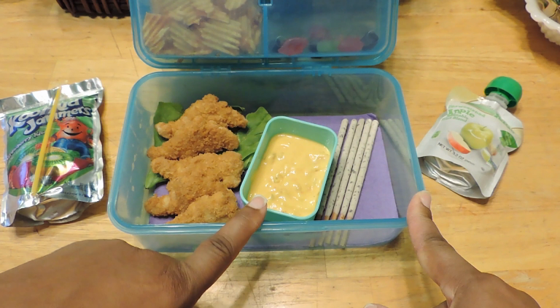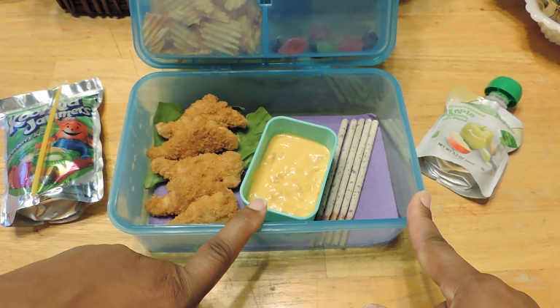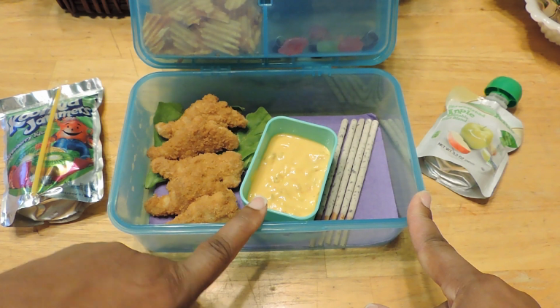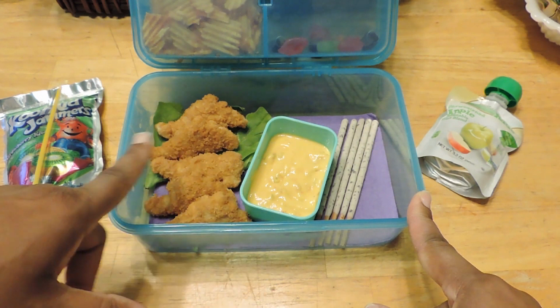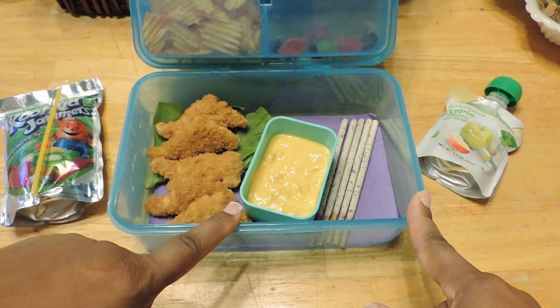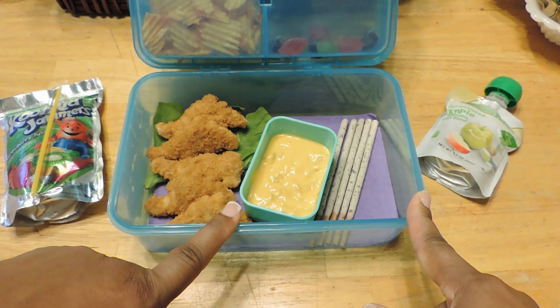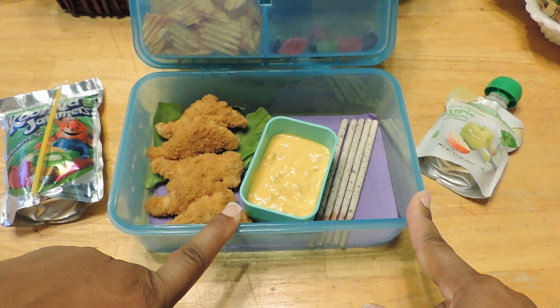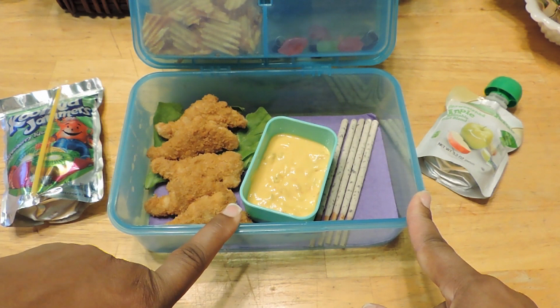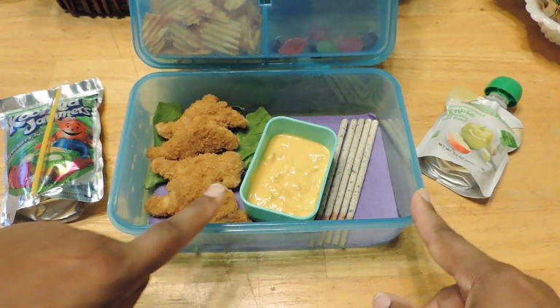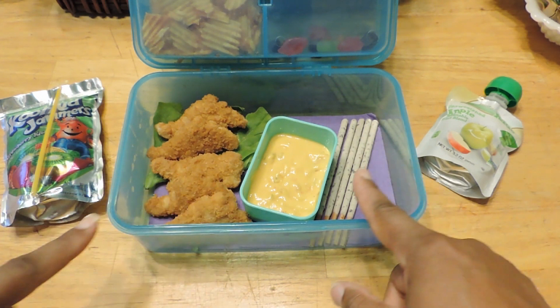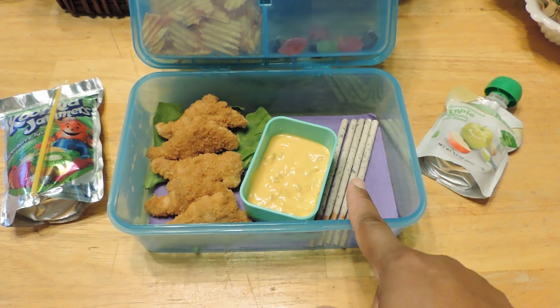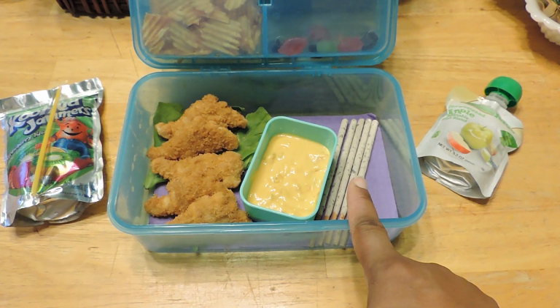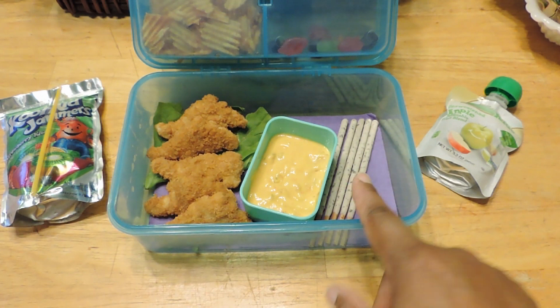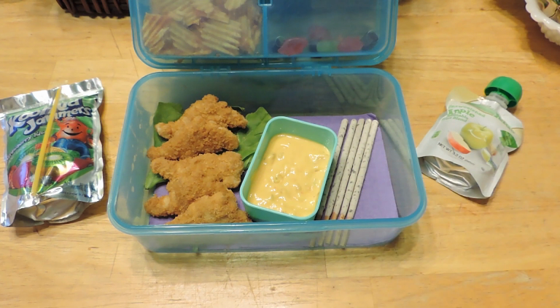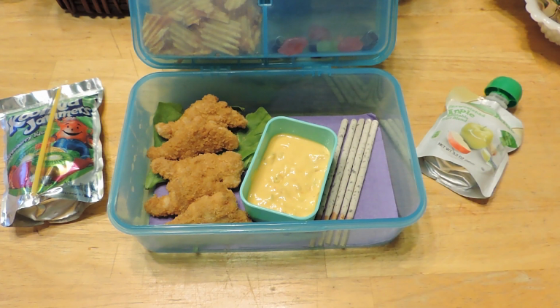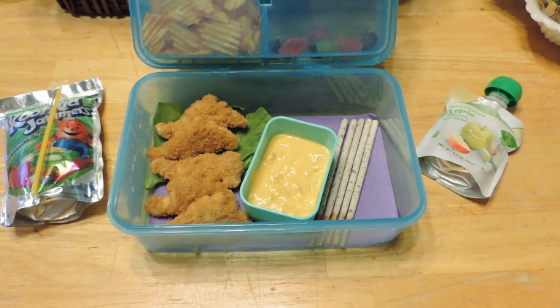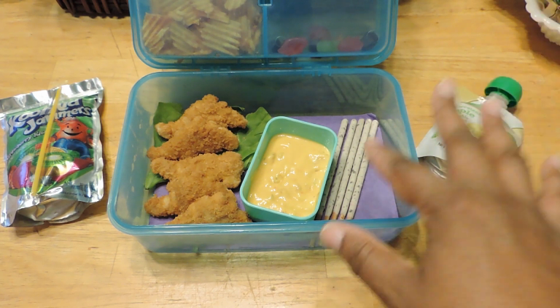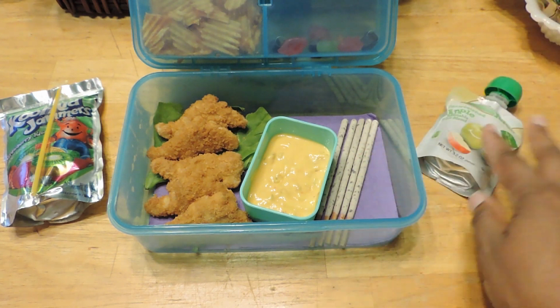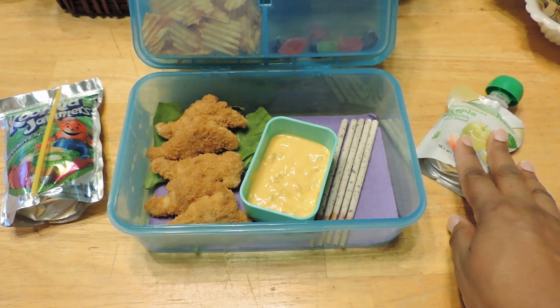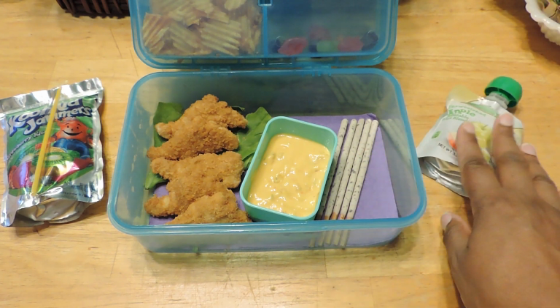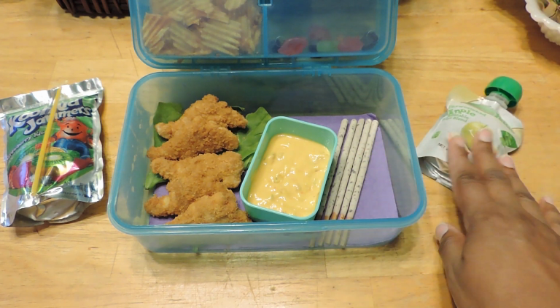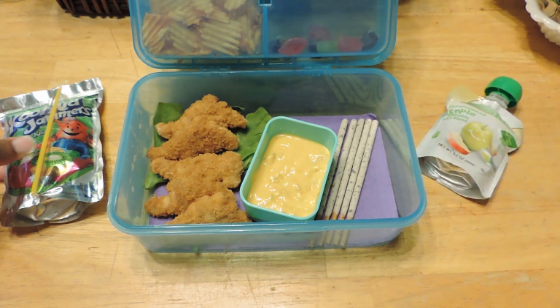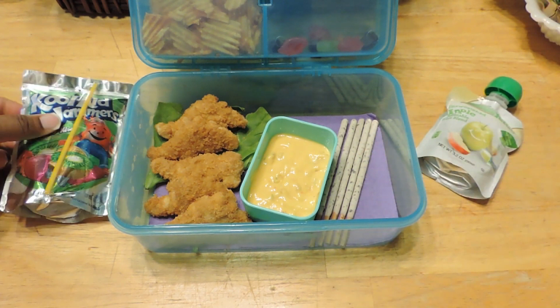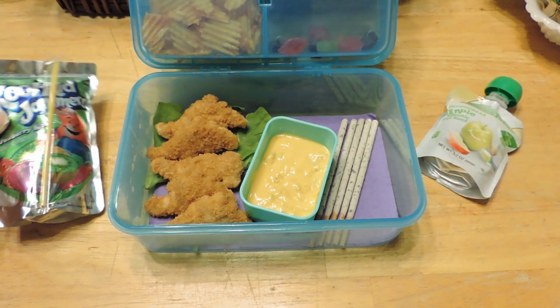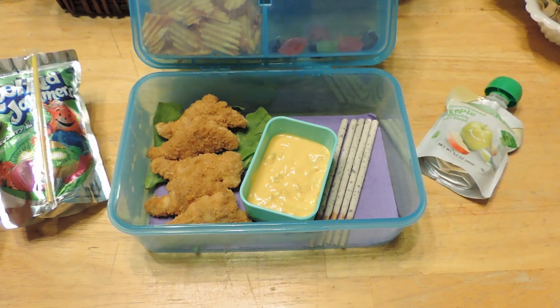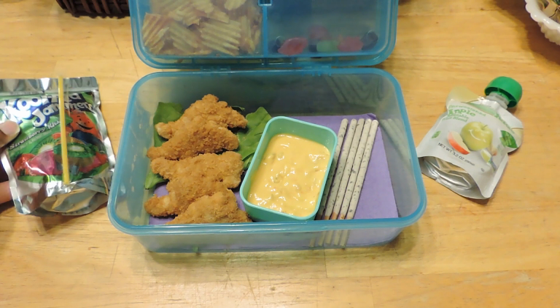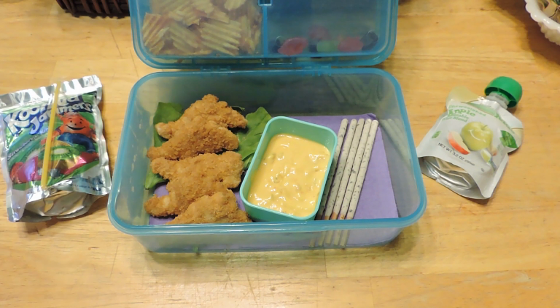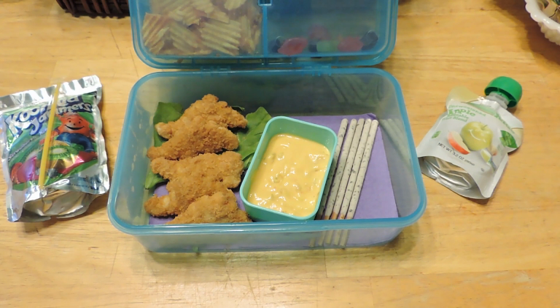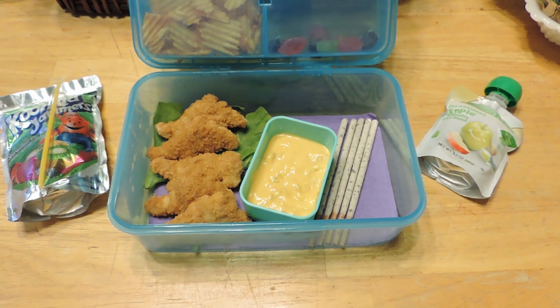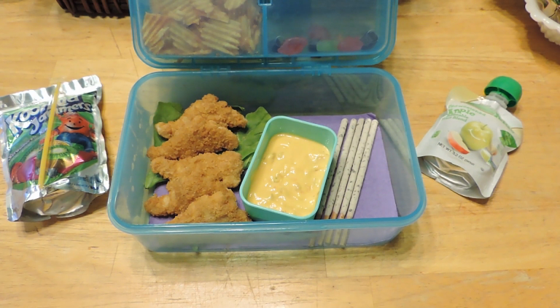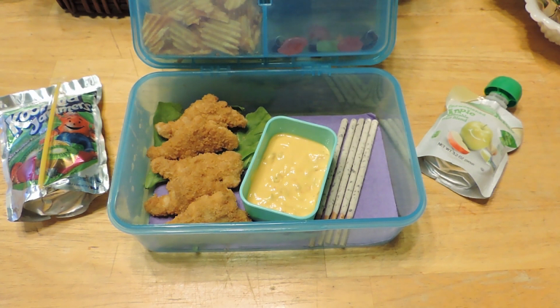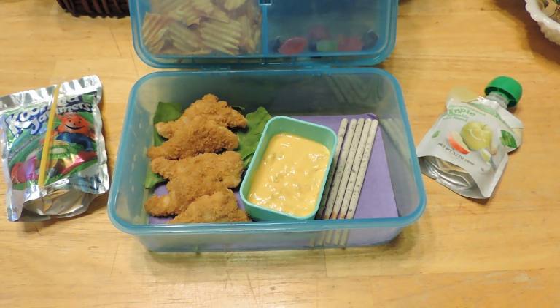She has some cheese because she likes to dip her nuggets in cheese, and then we used some Pocky — they're like branches. In here she has an applesauce and a Kool-Aid Jammer. So we'll see what Jayla ate when she gets home today.